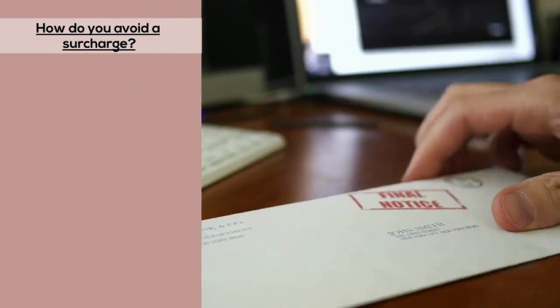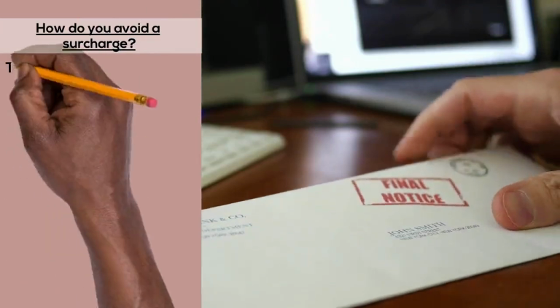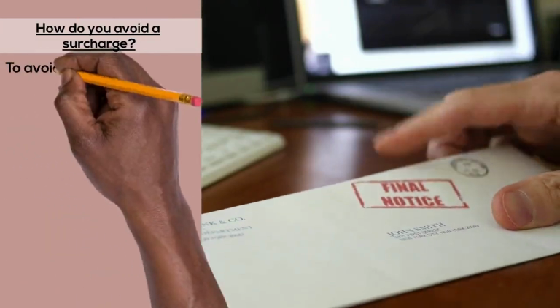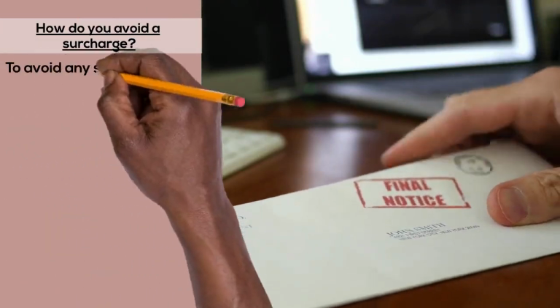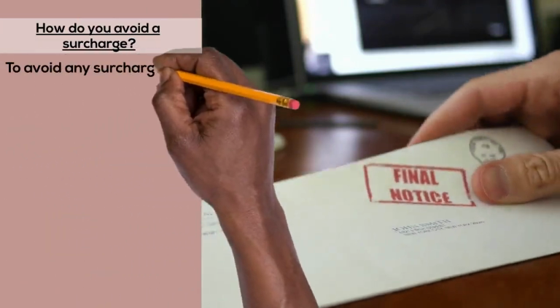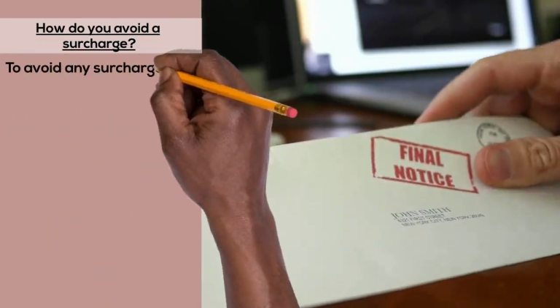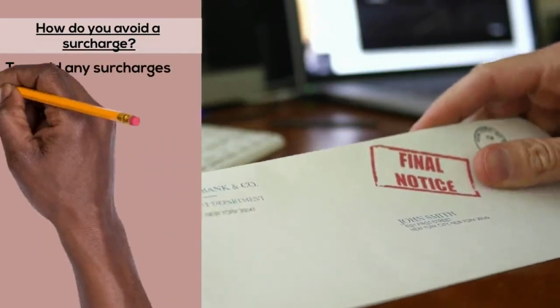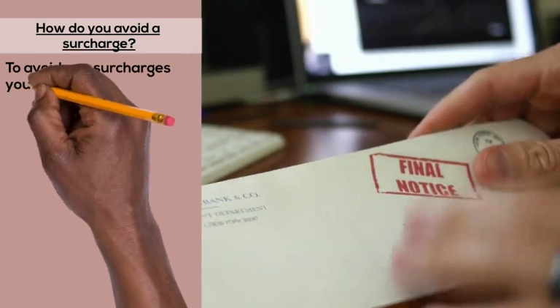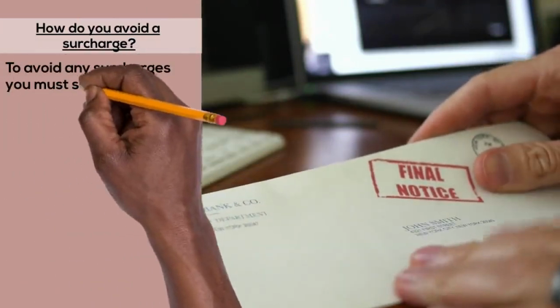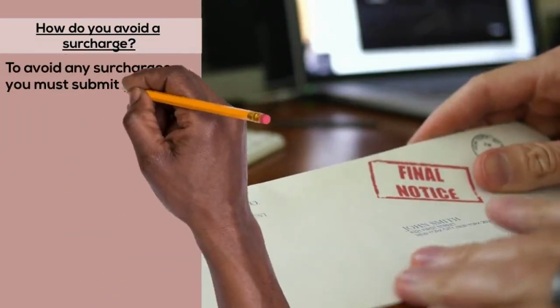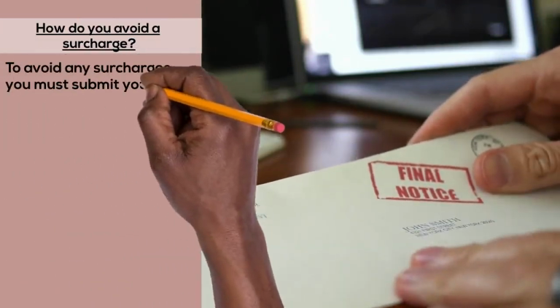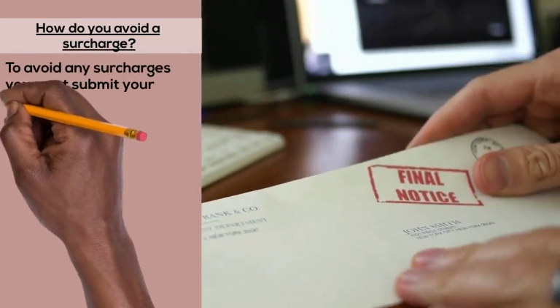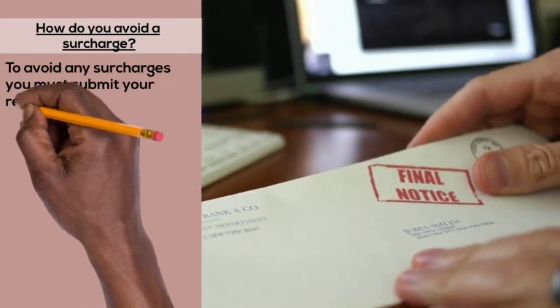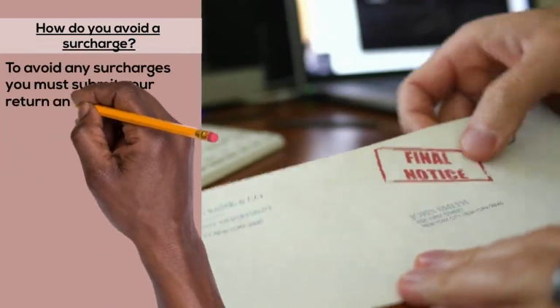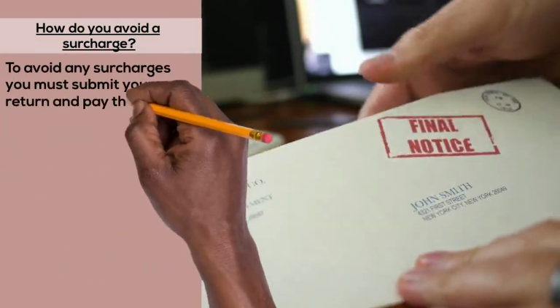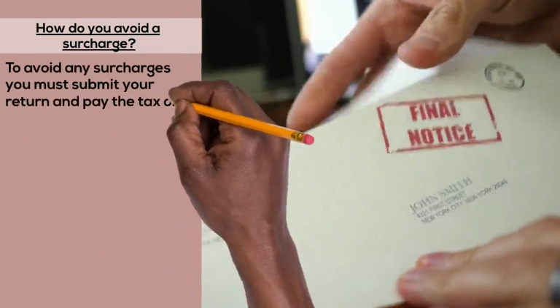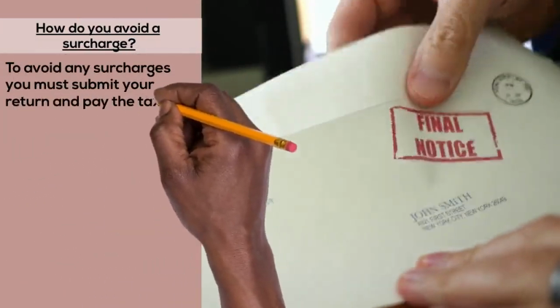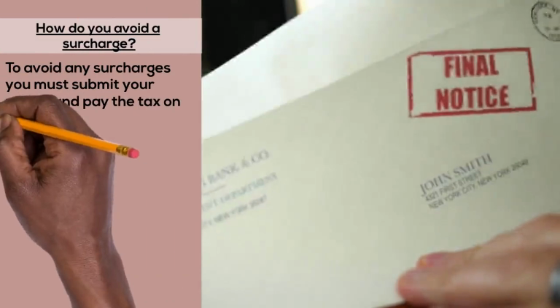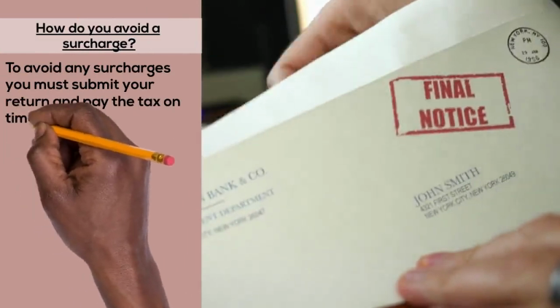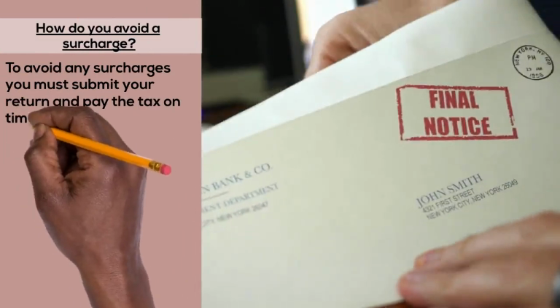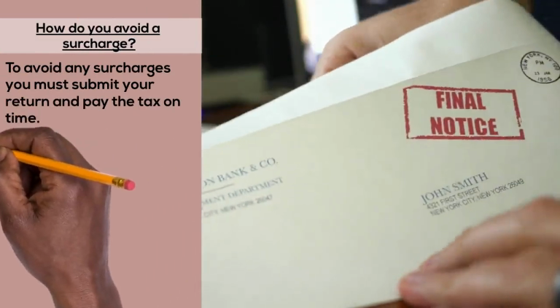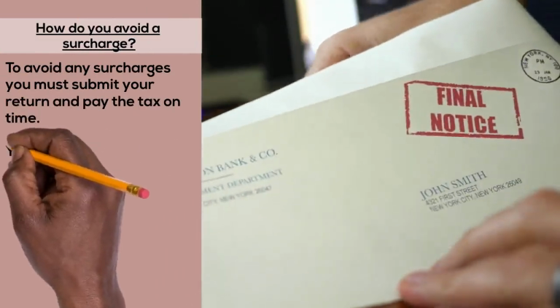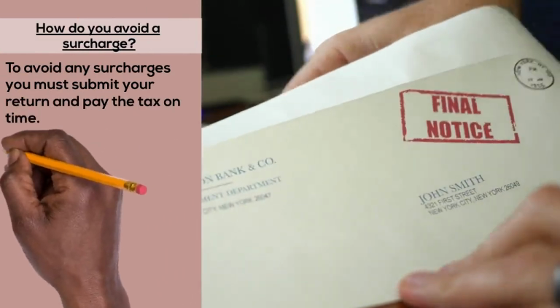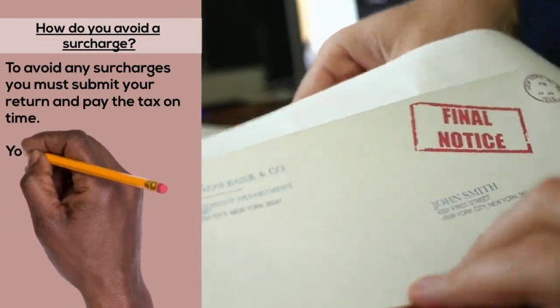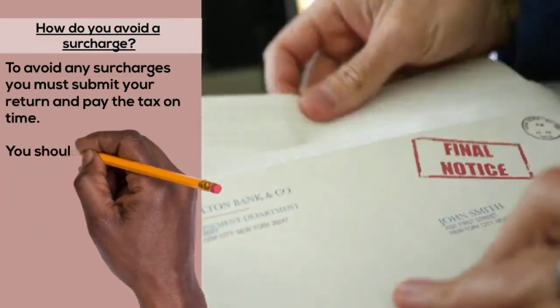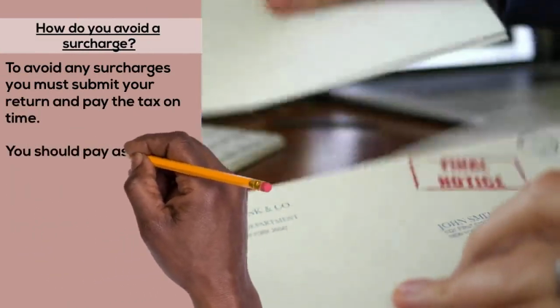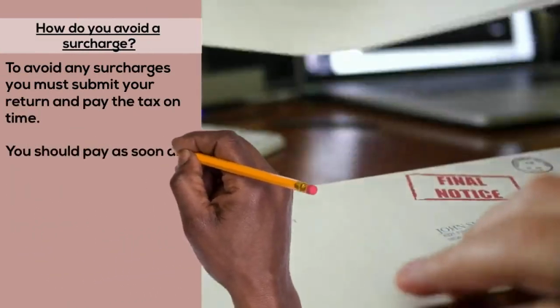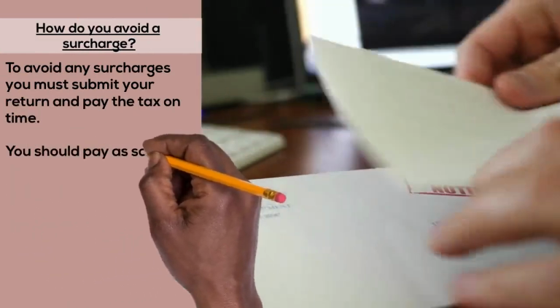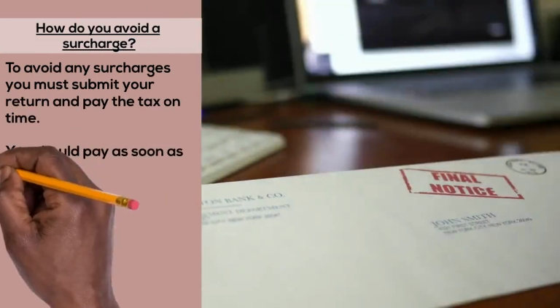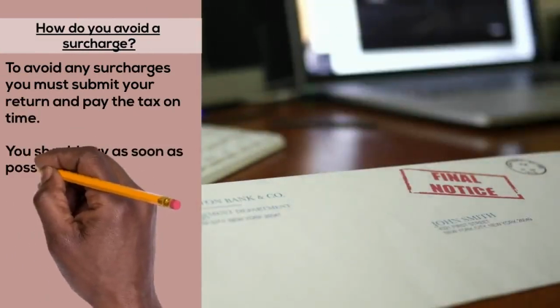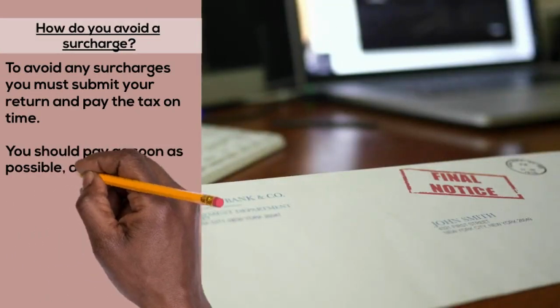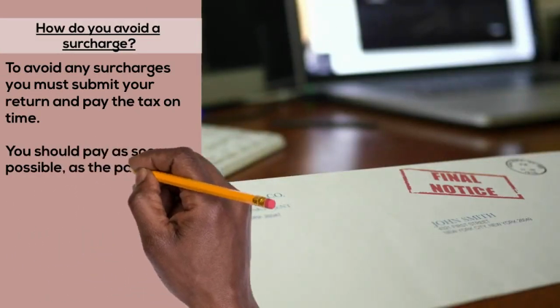To avoid any surcharges, you must submit your return and pay the tax on time. You should pay as soon as possible, as the payment is only accepted once it clears the HMRC account.